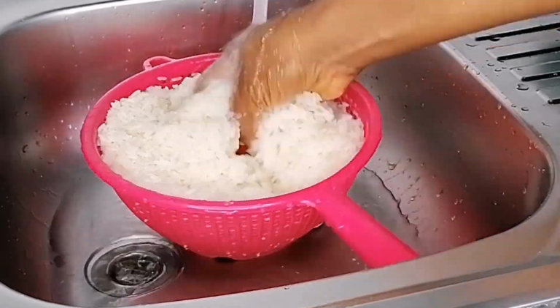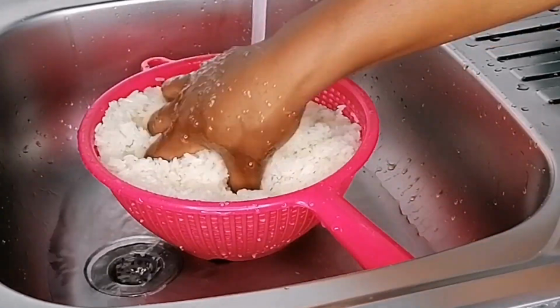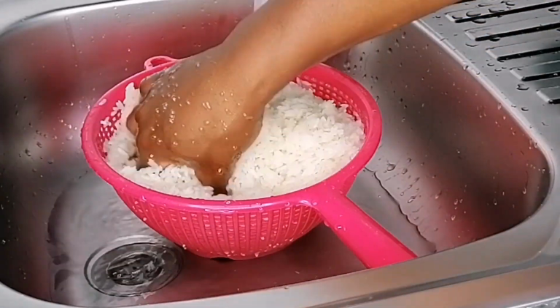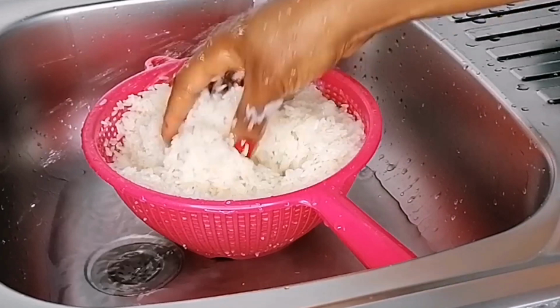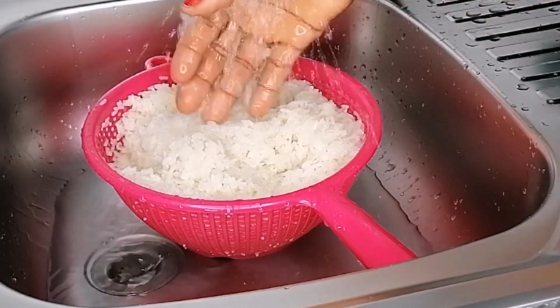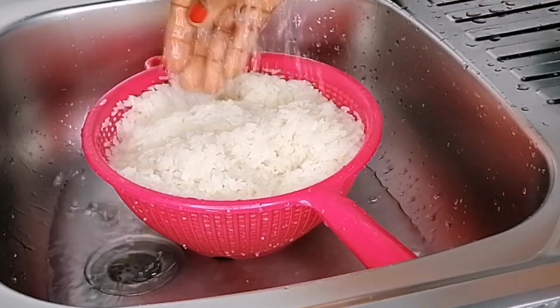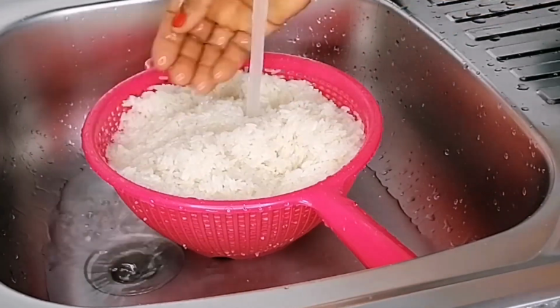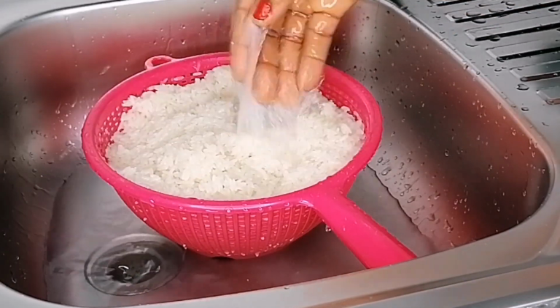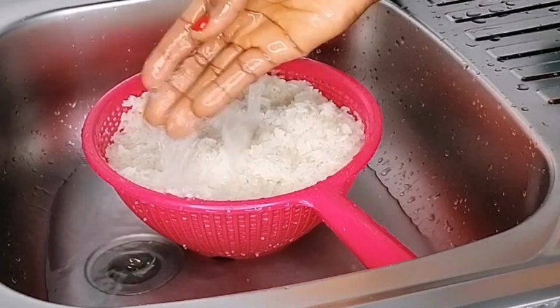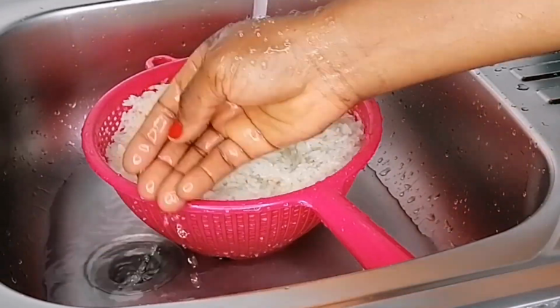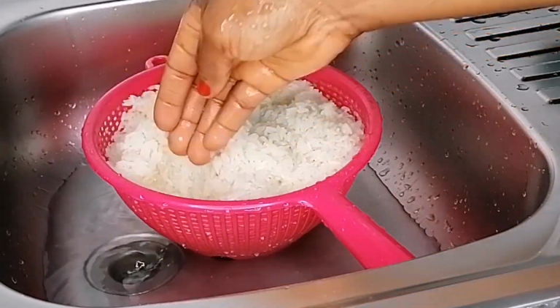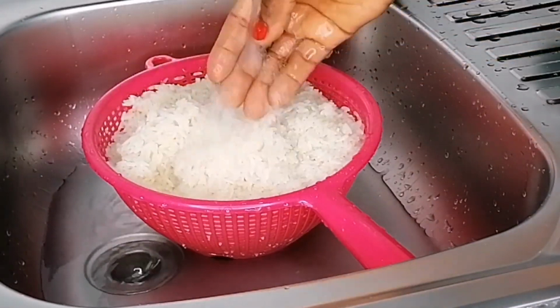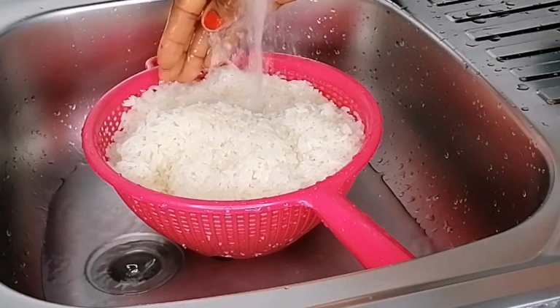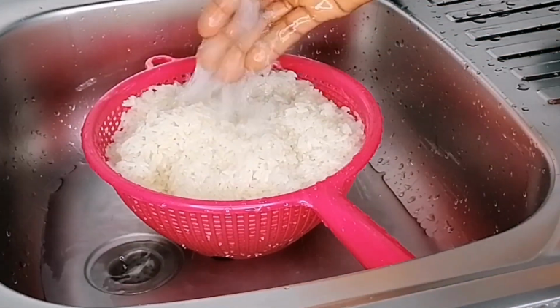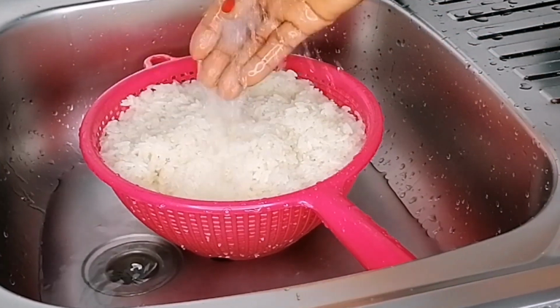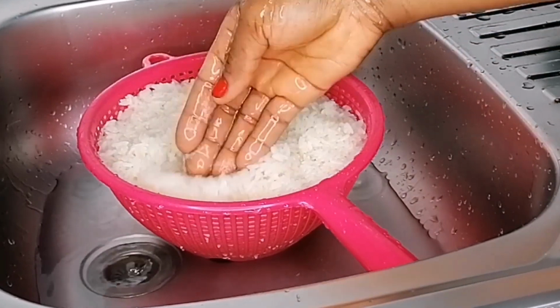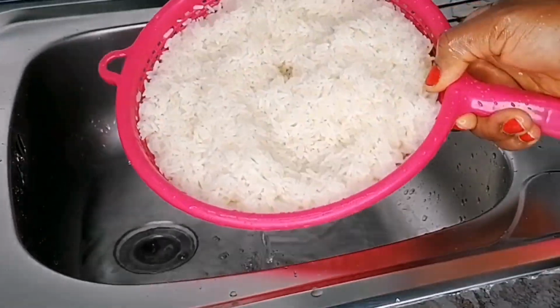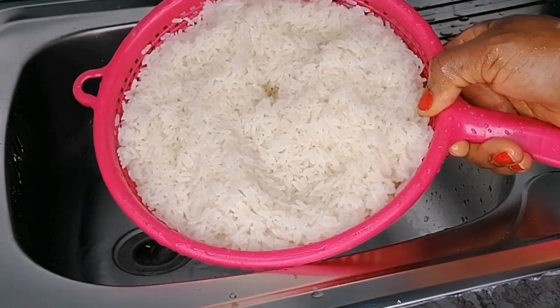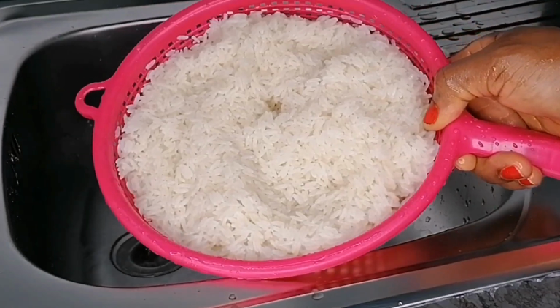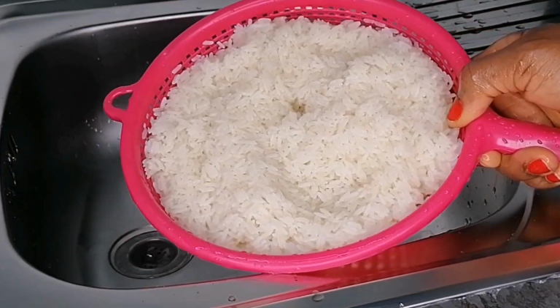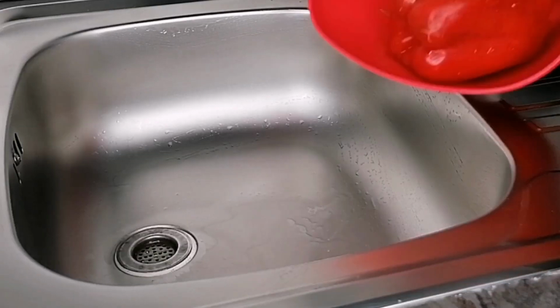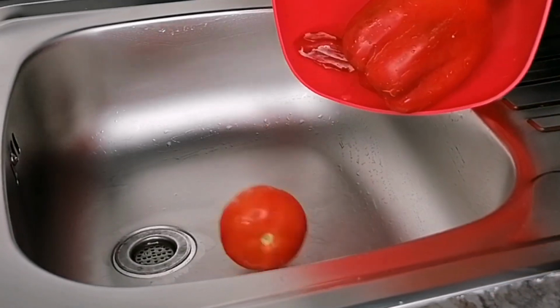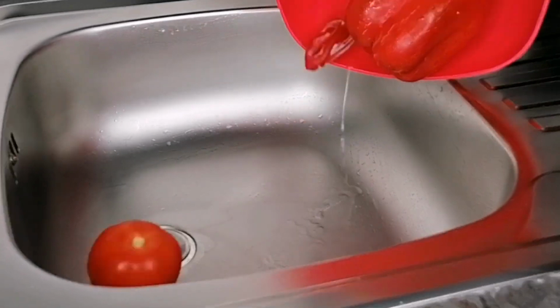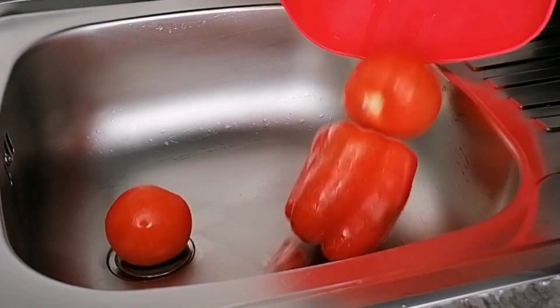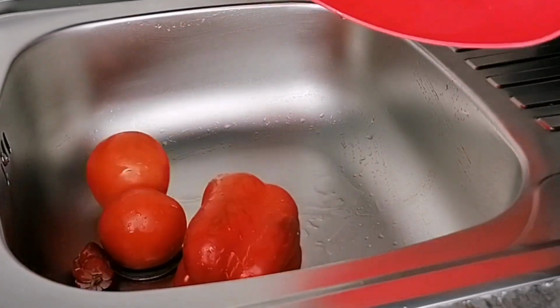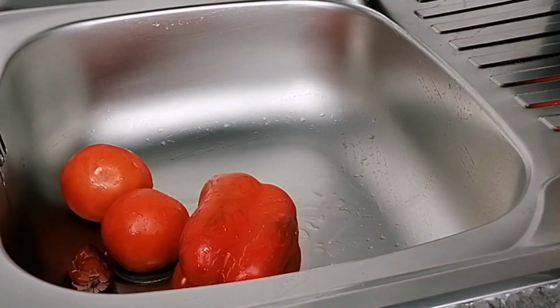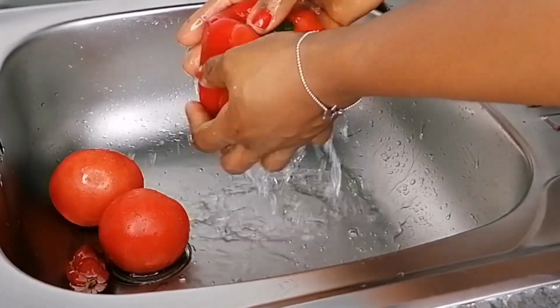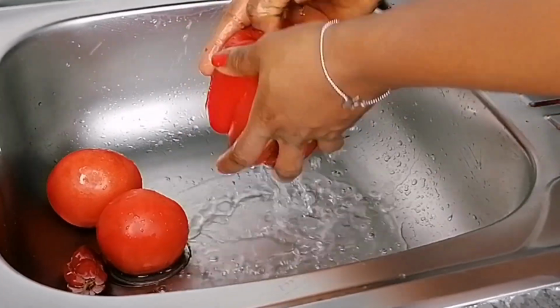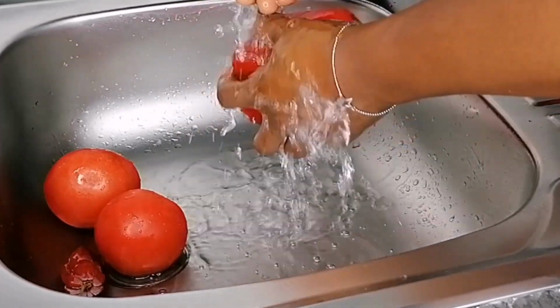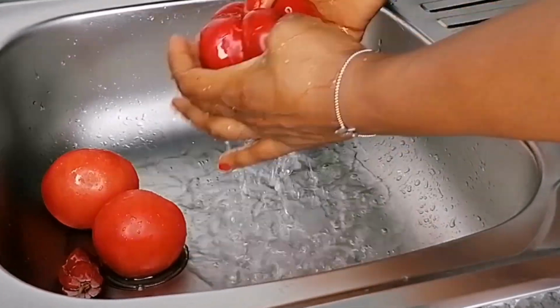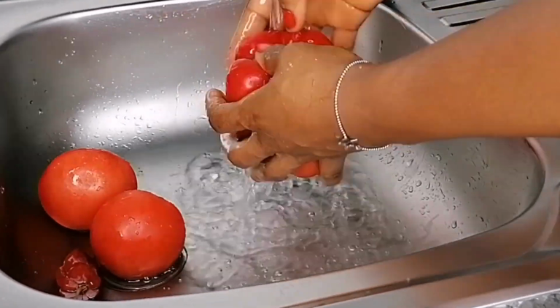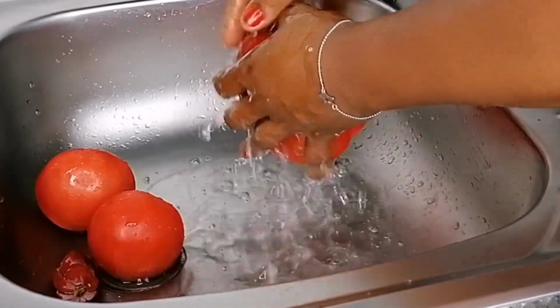If you're thinking of a budget meal this weekend, something very quick and easy to make, why not grab this recipe — you will enjoy it. So good and delicious. Once I'm done rinsing the rice, I'm going to set aside. And here I have all the things I'm going to be adding to this recipe.